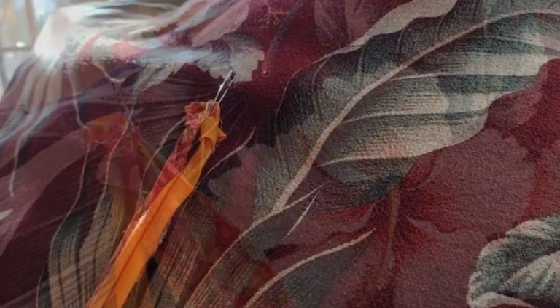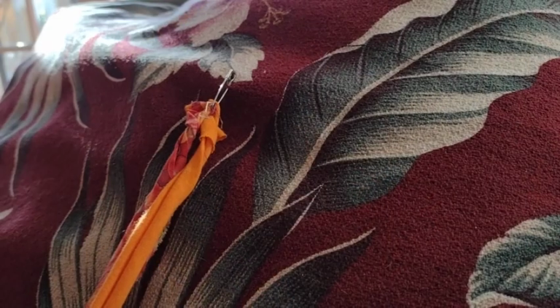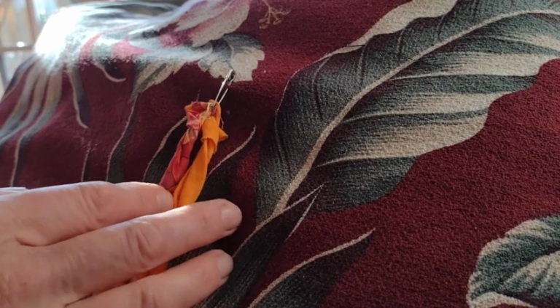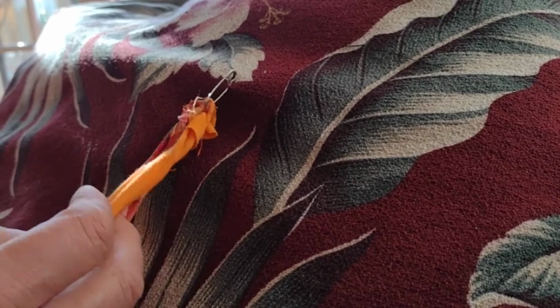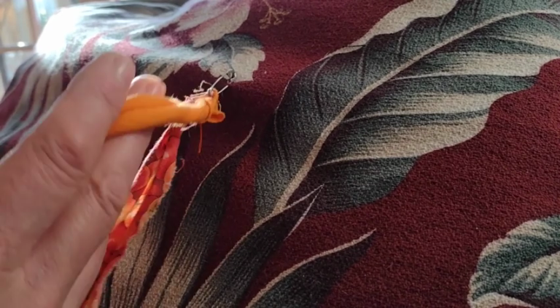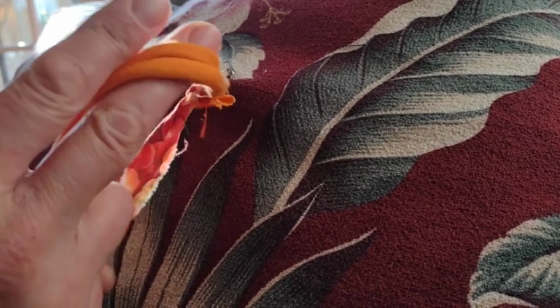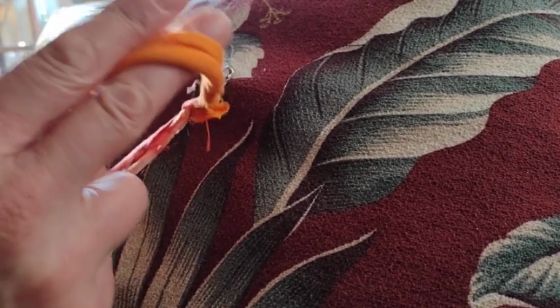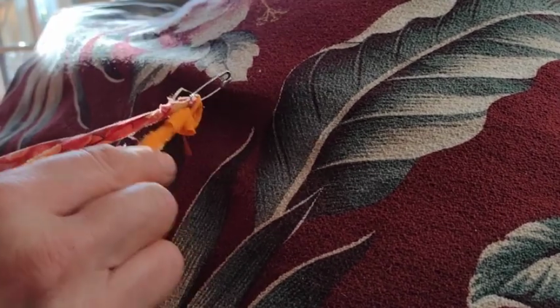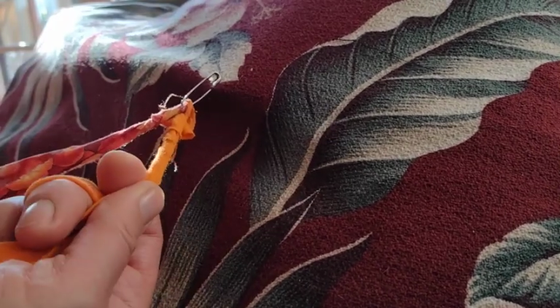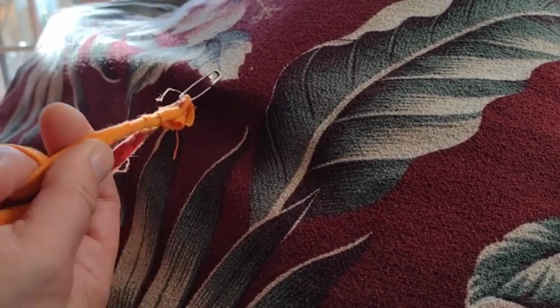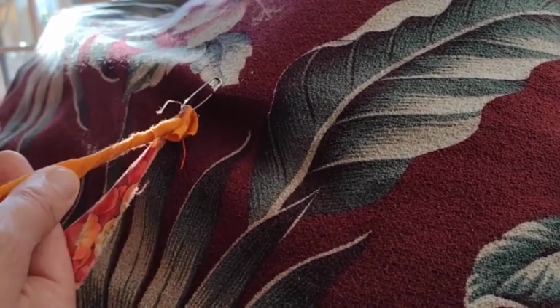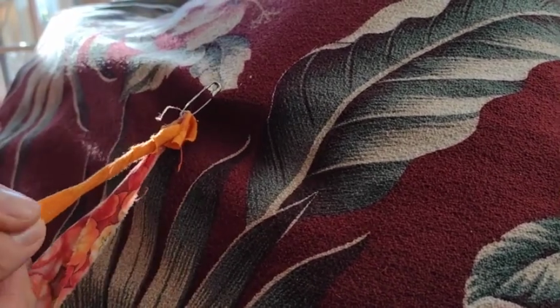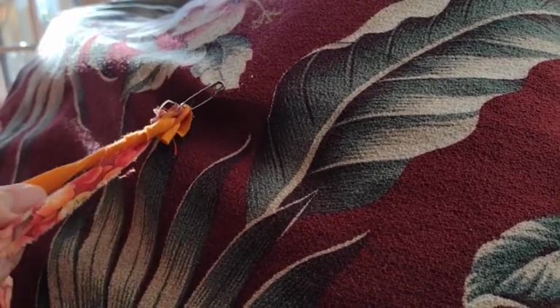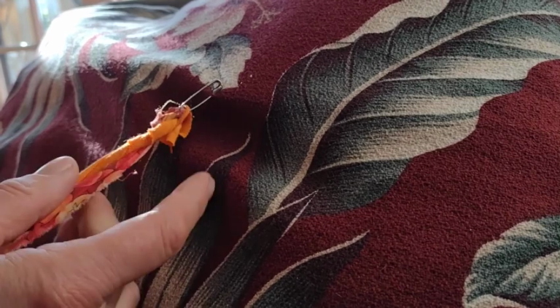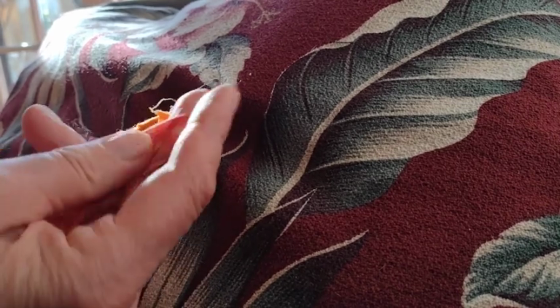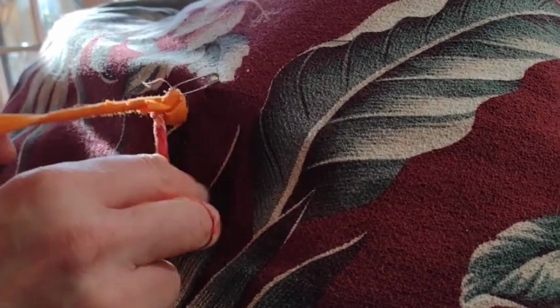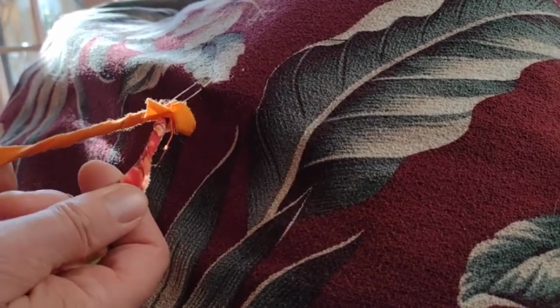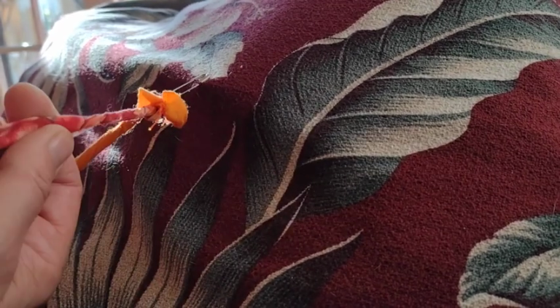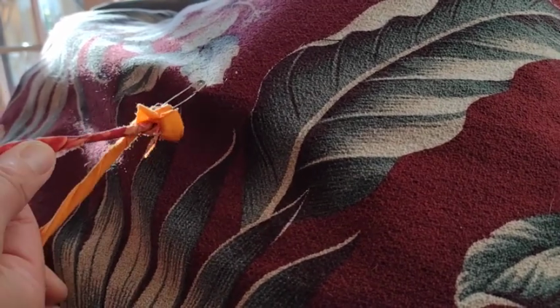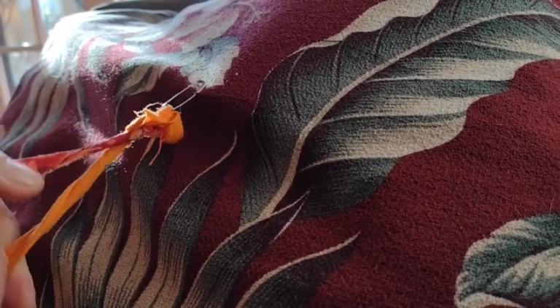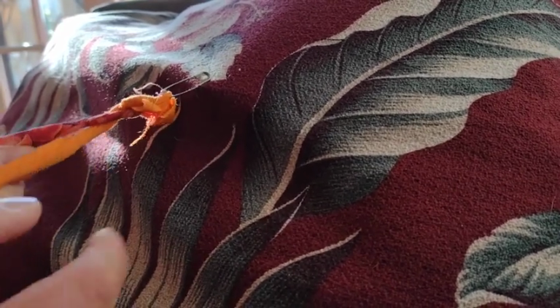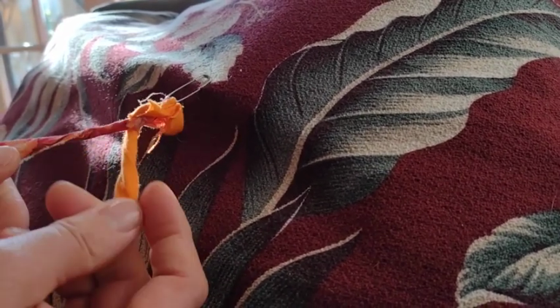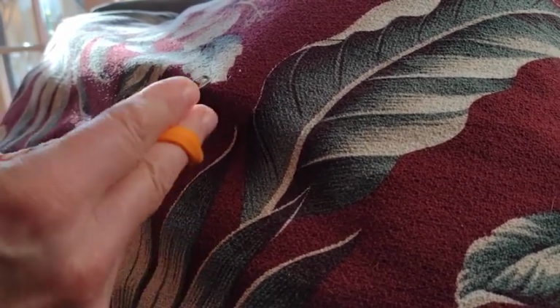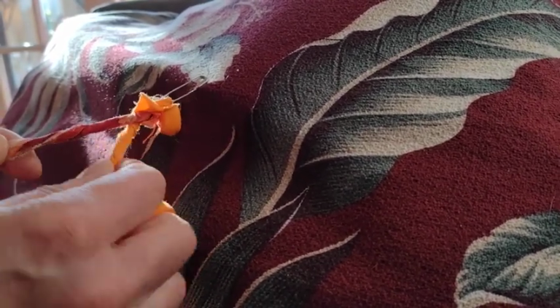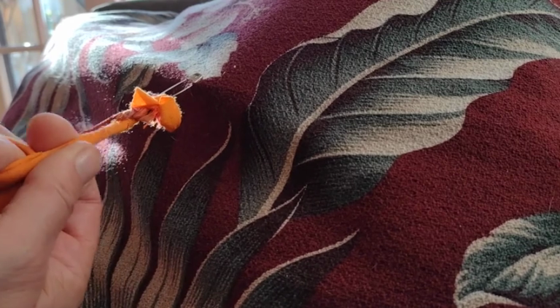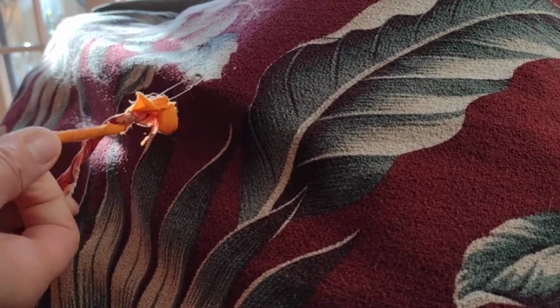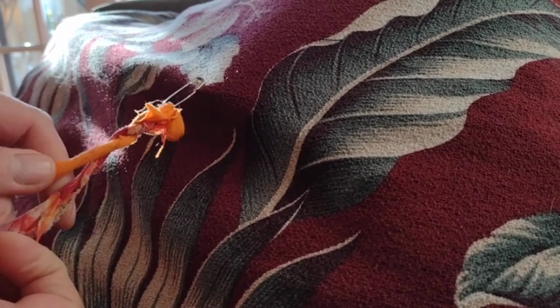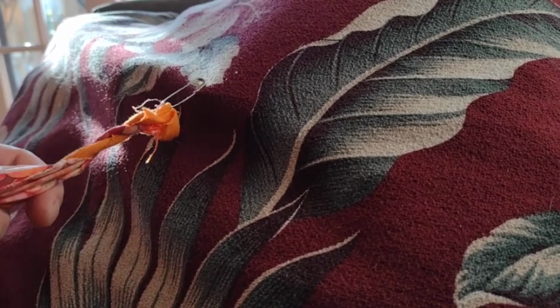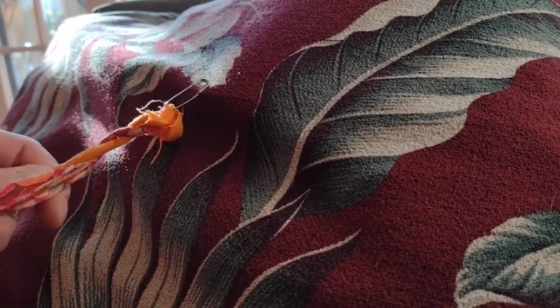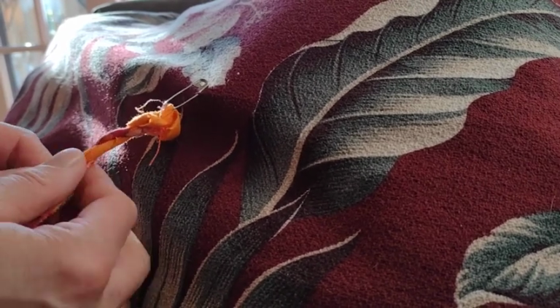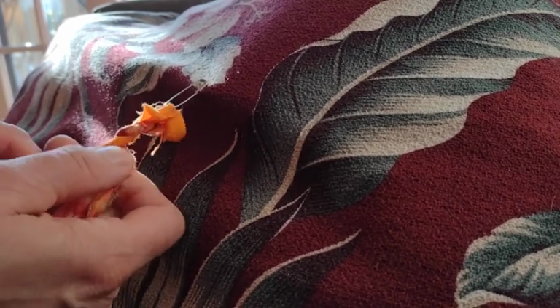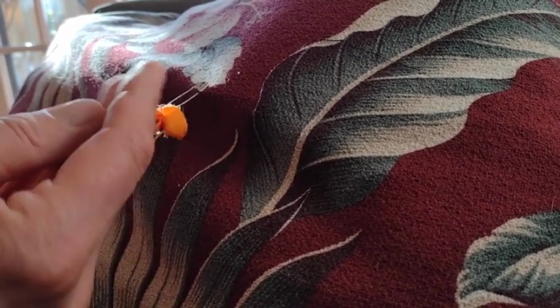And now we do the twist. I take one end, wrap it, twist over. Take the other strip, wrap, twist over, wrap, twist over, and keep on going.